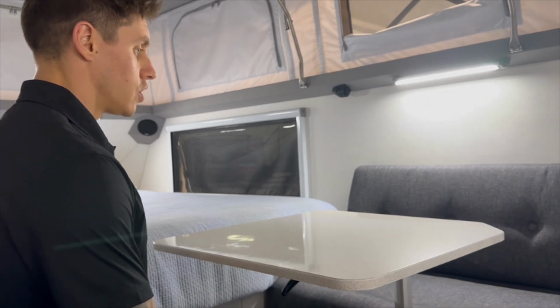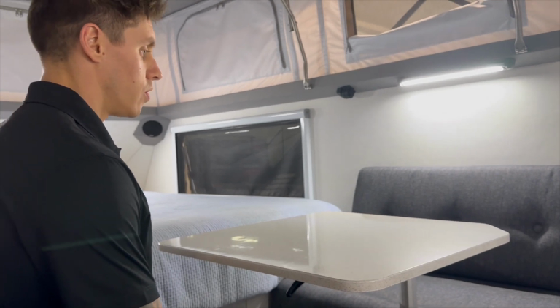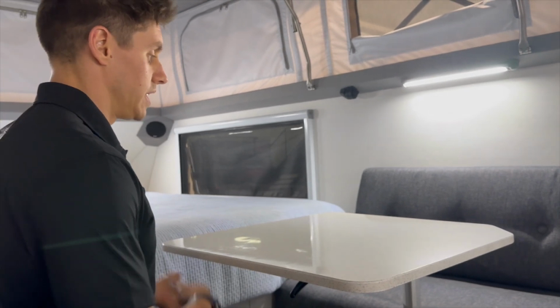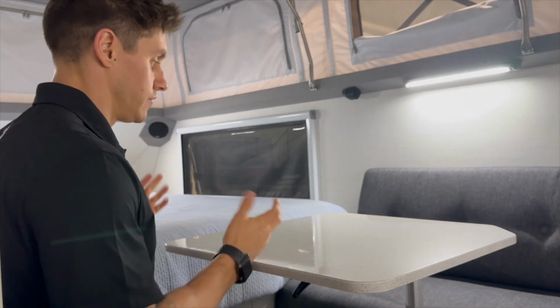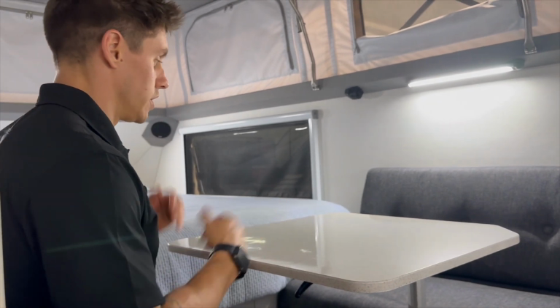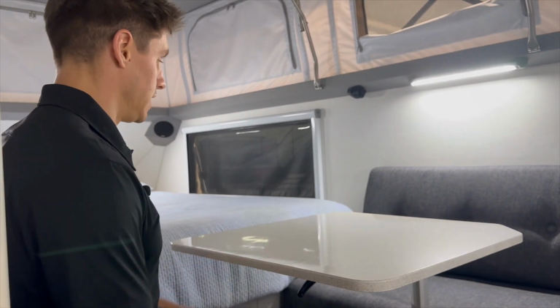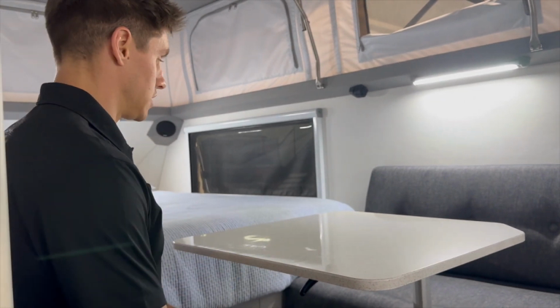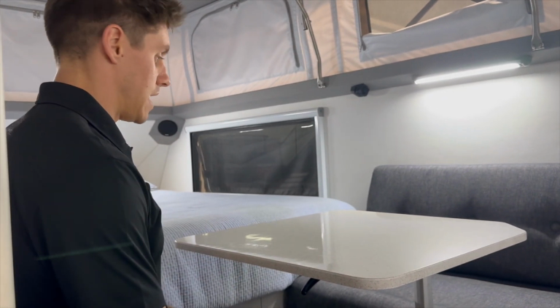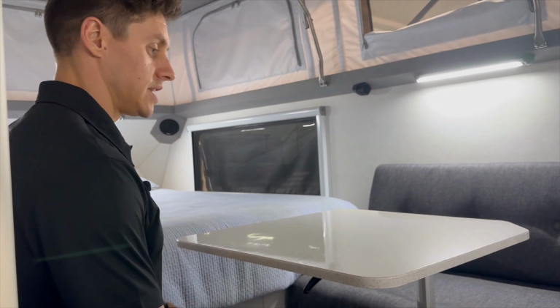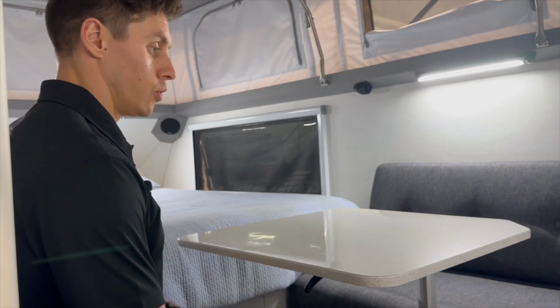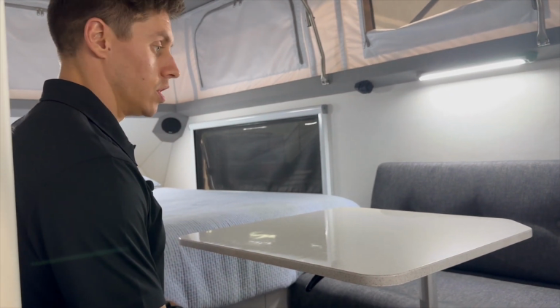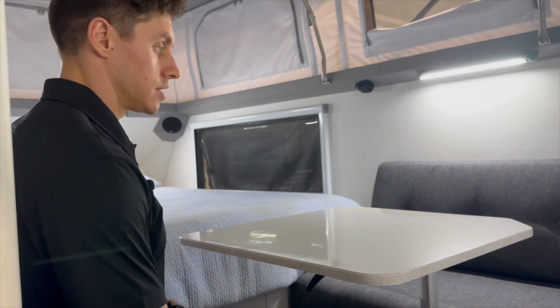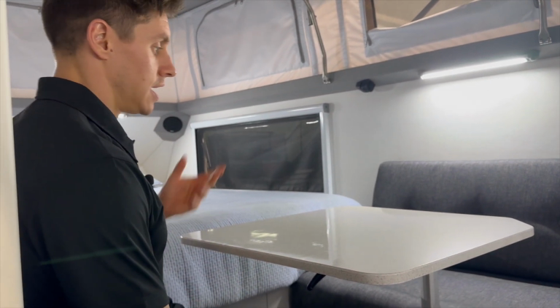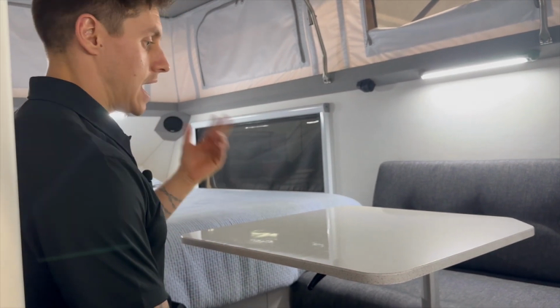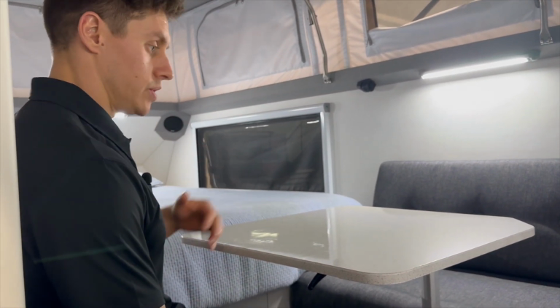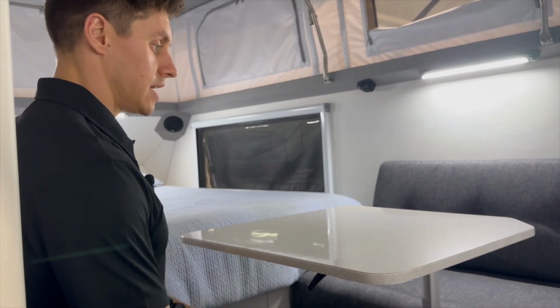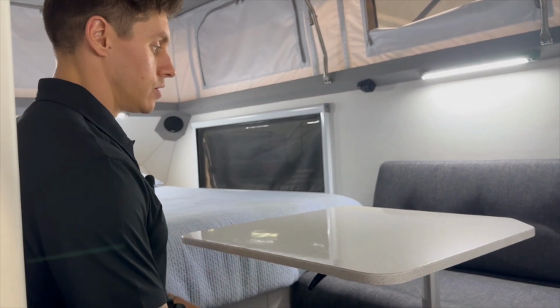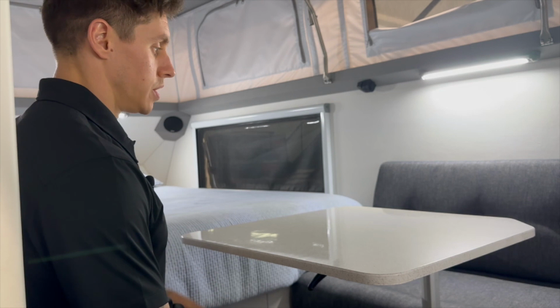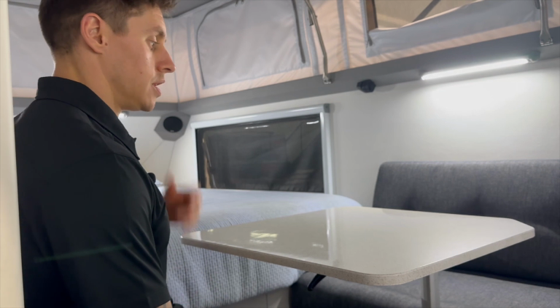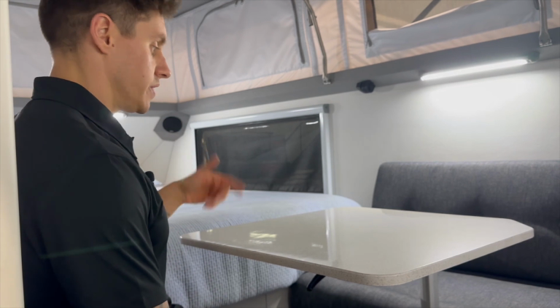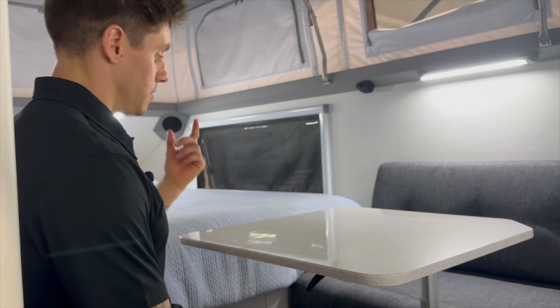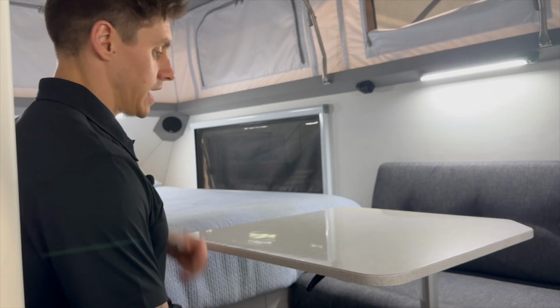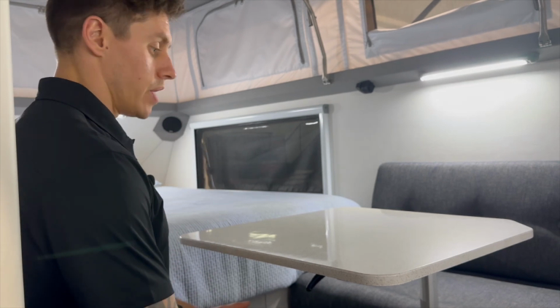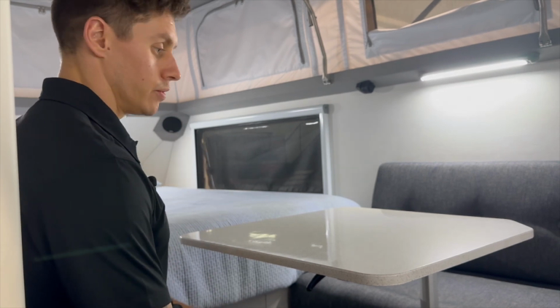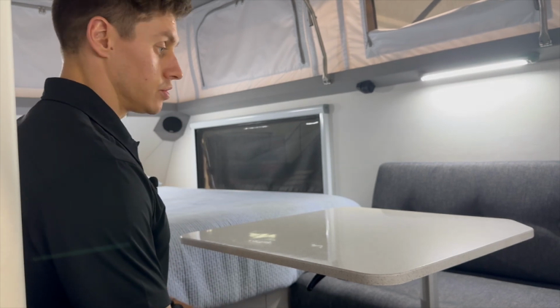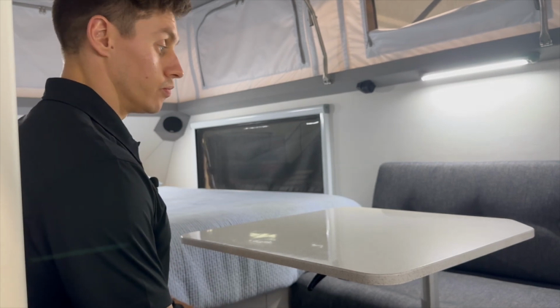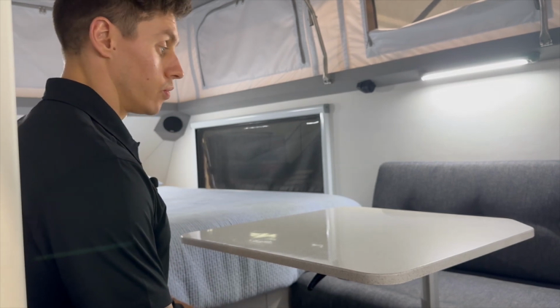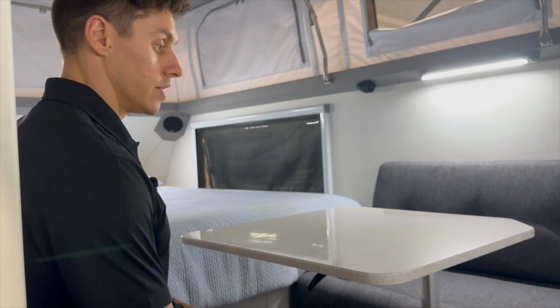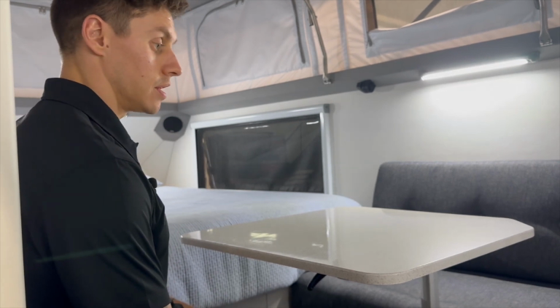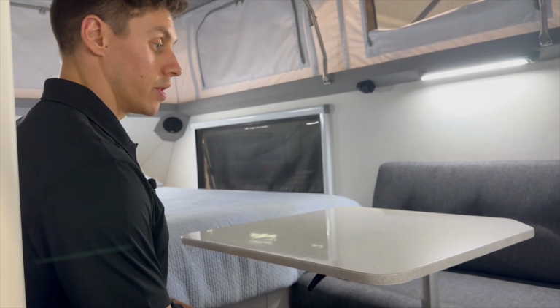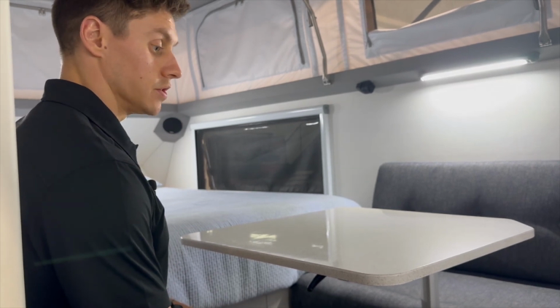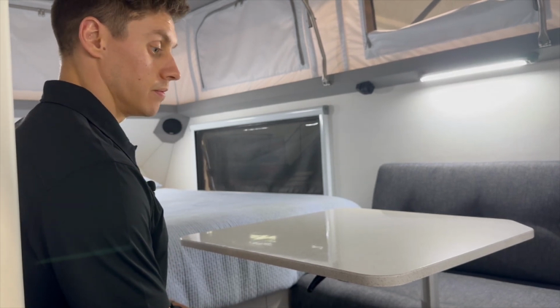Hopefully that gives you a good idea of how the table works and how you set it up. Obviously to pack it away, just do the reverse of what I've just done.